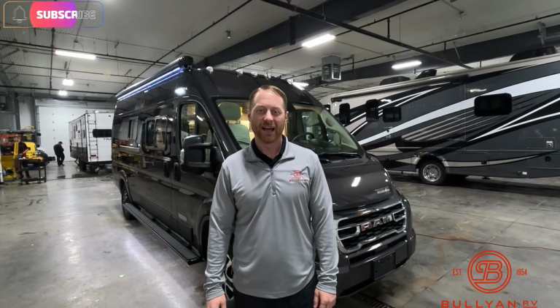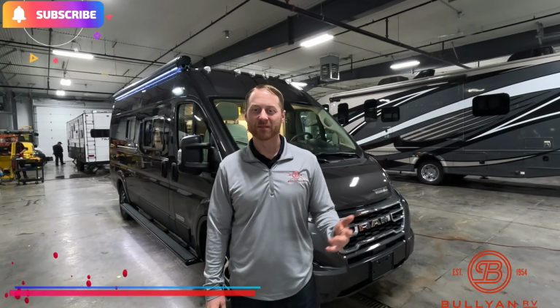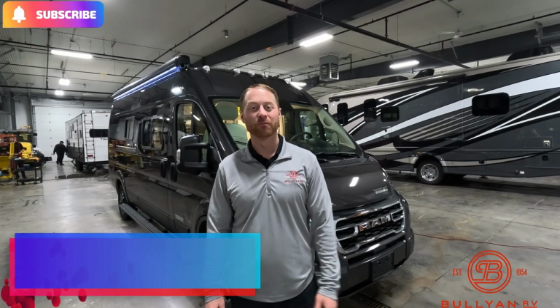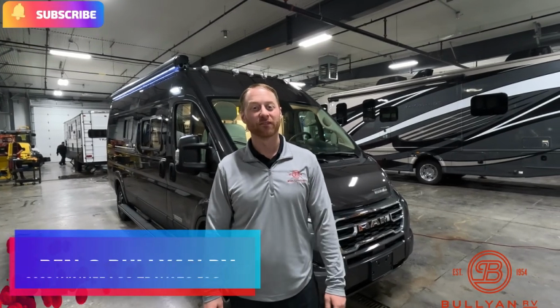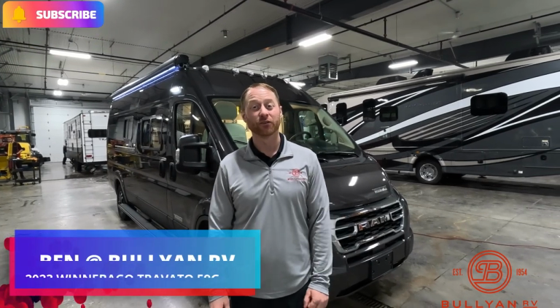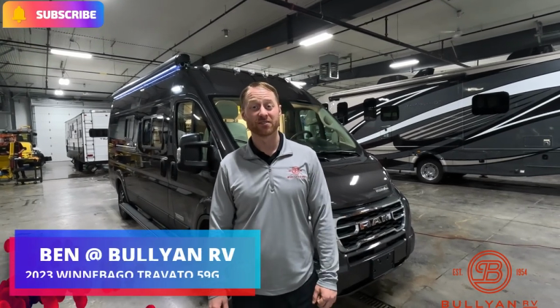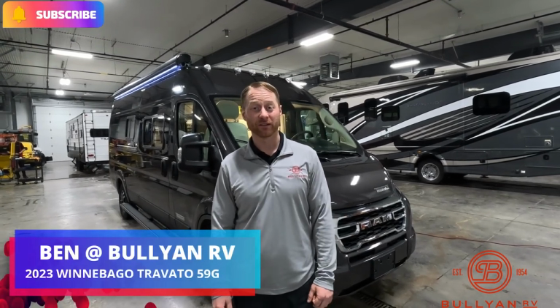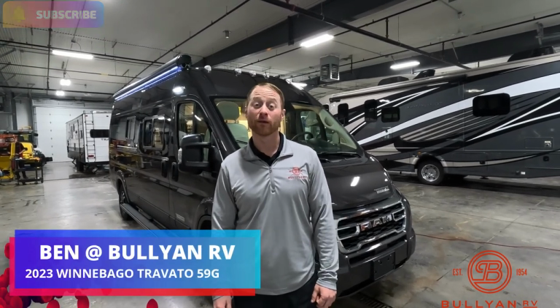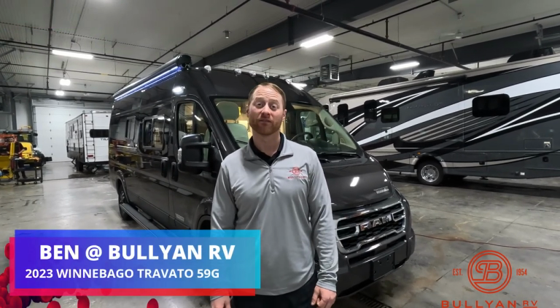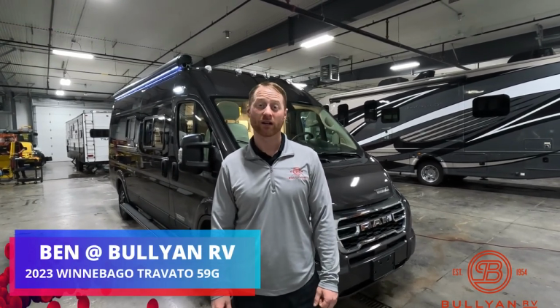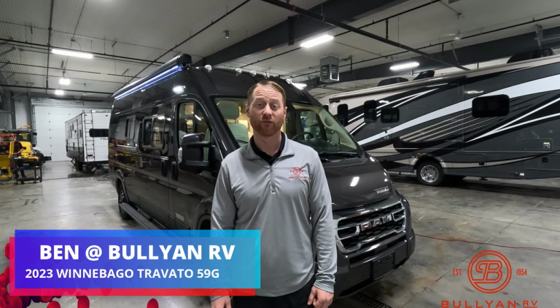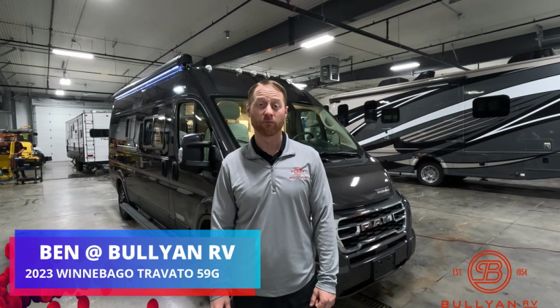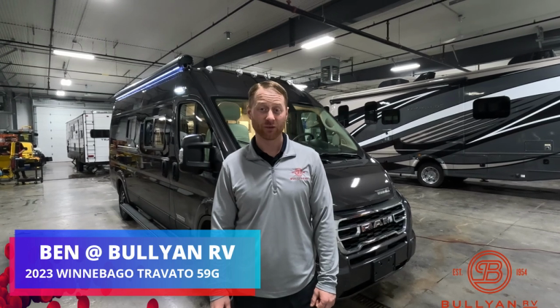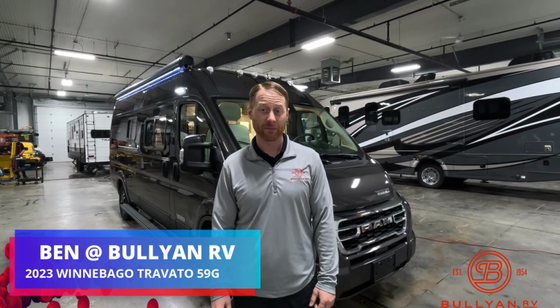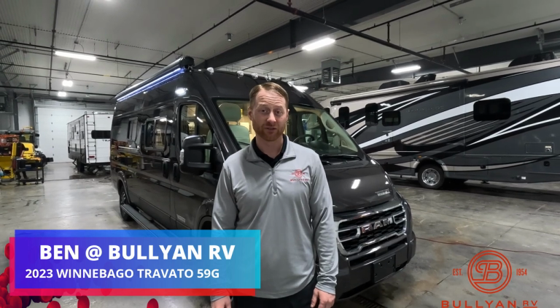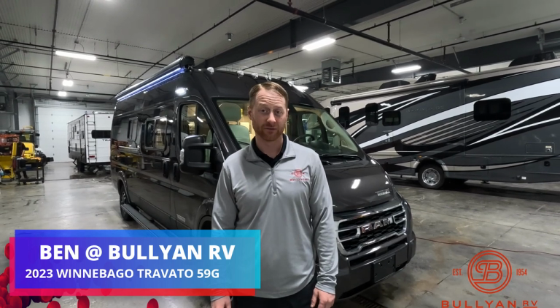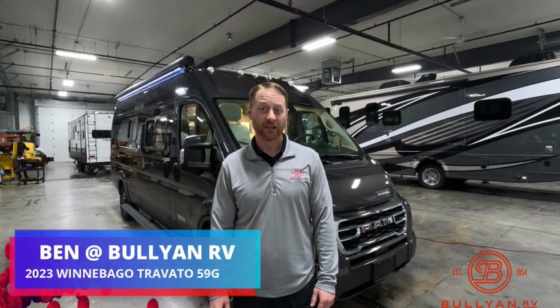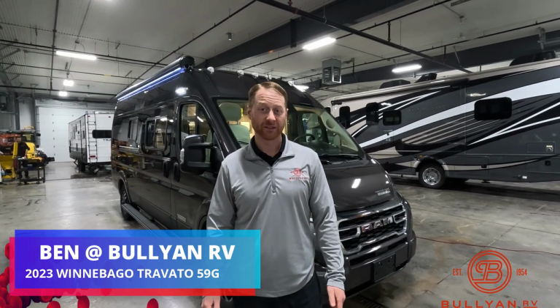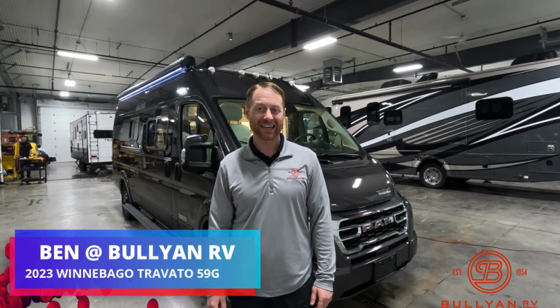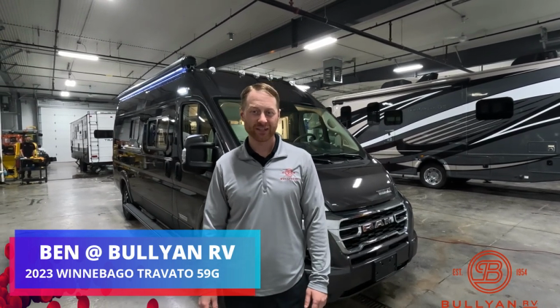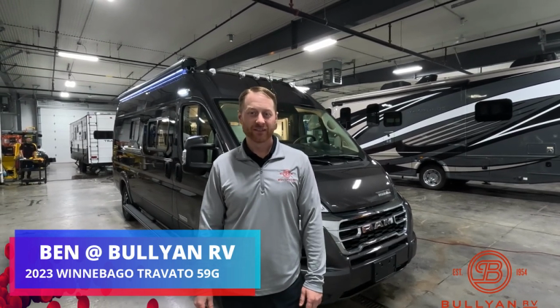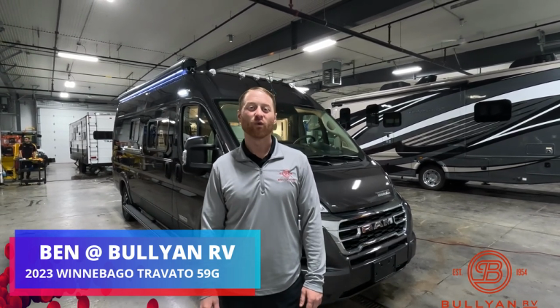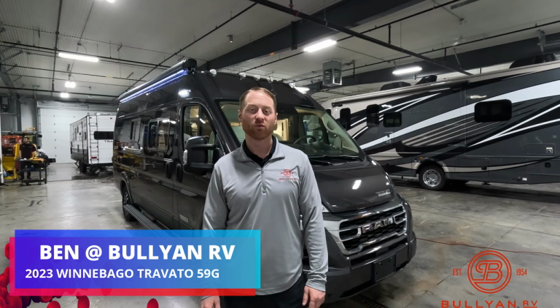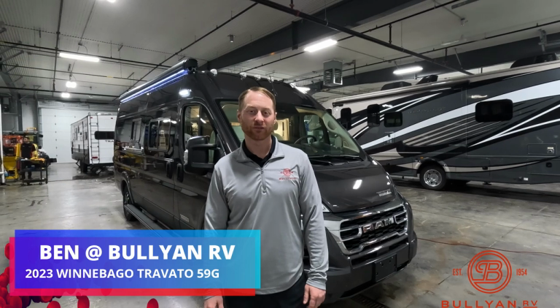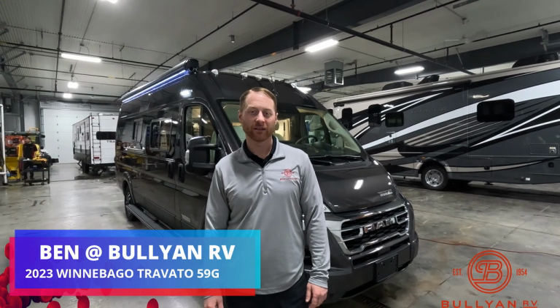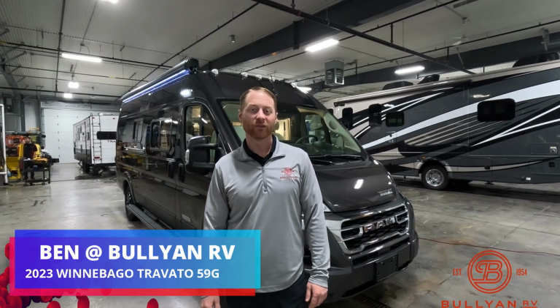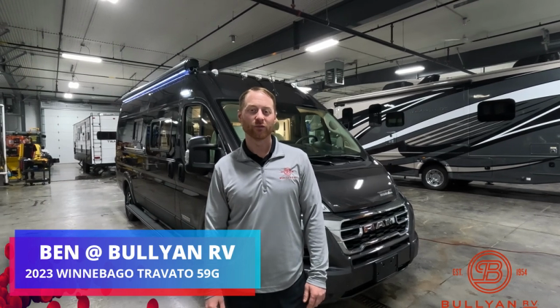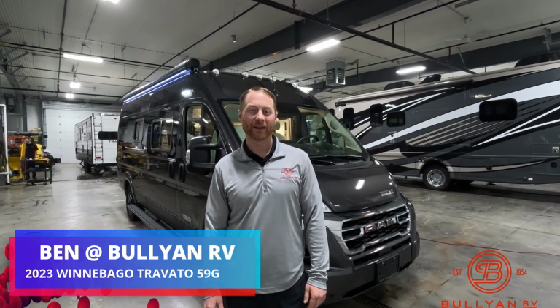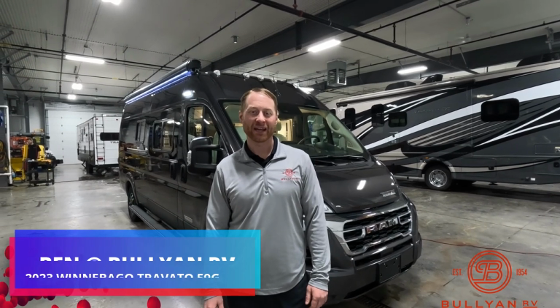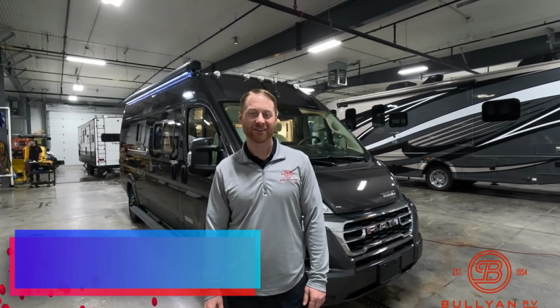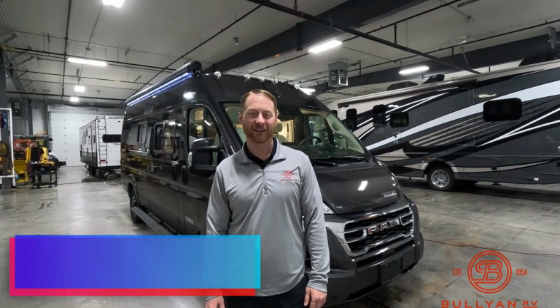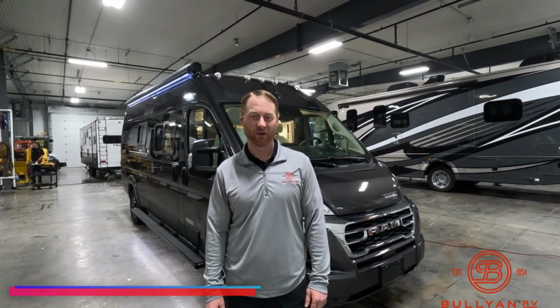Hi, my name is Ben from Bullion RV in Duluth, Minnesota. Today I'm going to be giving you a walk around with one of our brand new Winnebago Trabados. It's a 59G, a 2023 with the new Ram chassis on it as well.